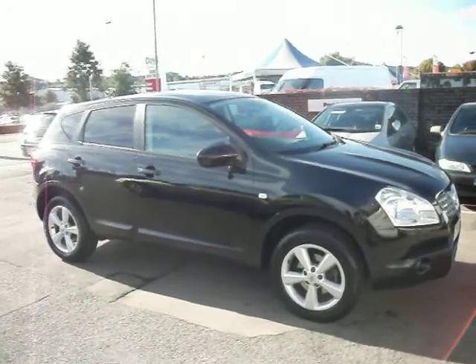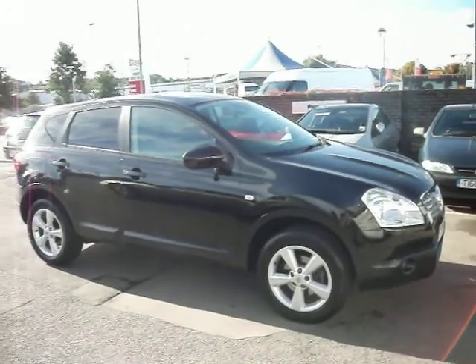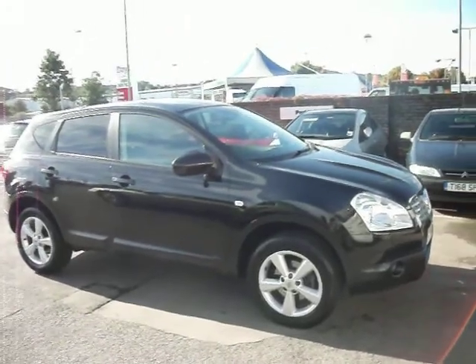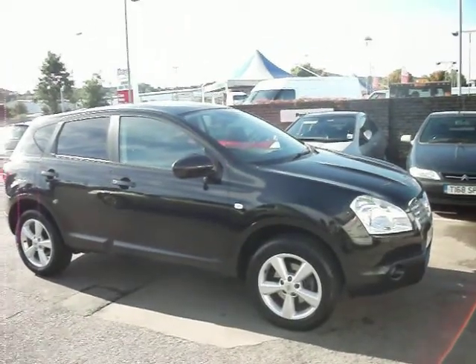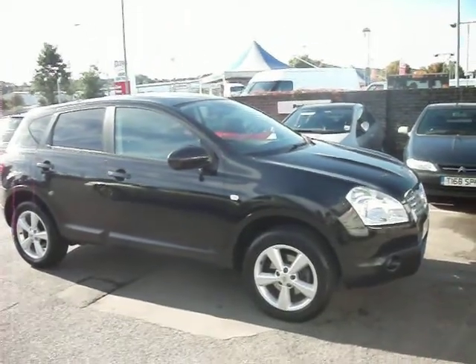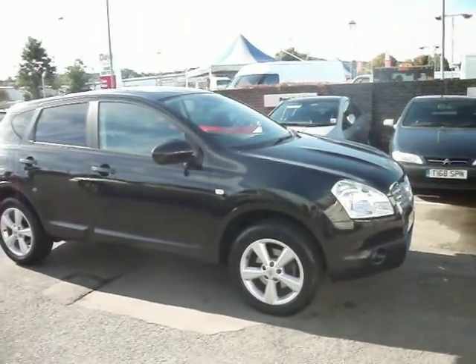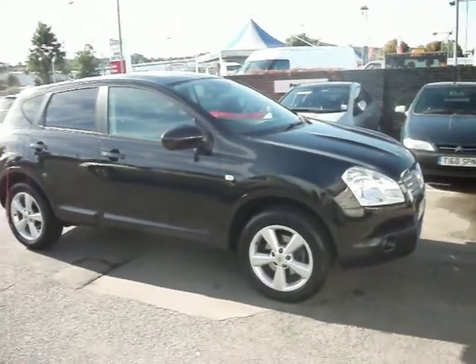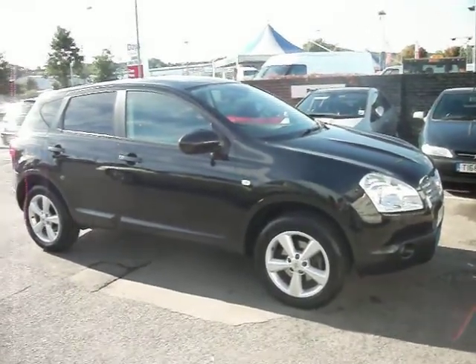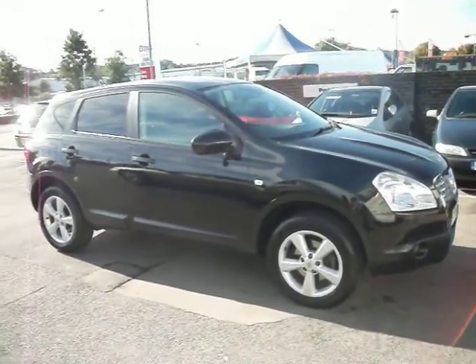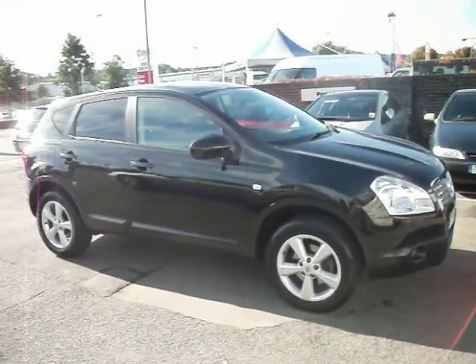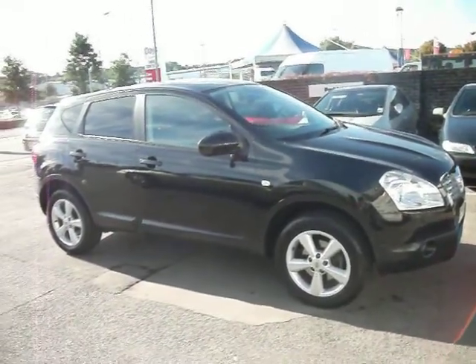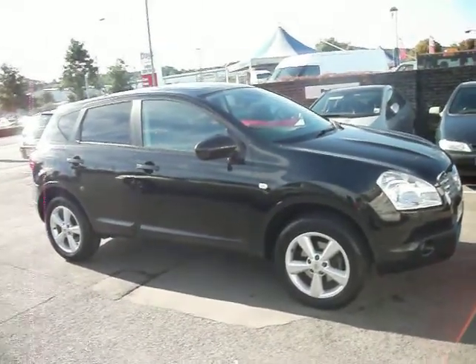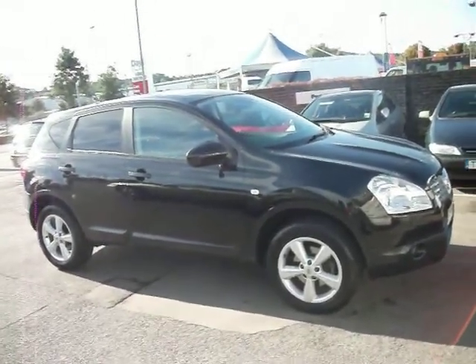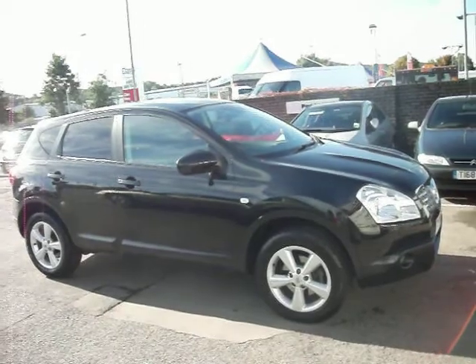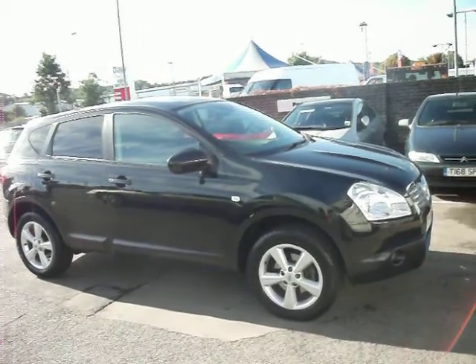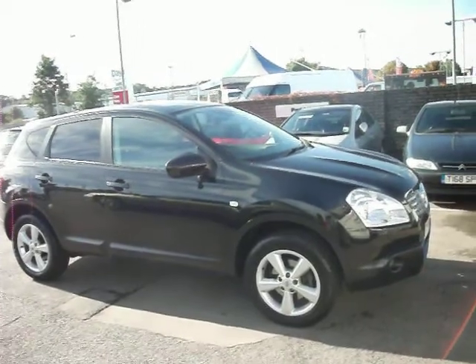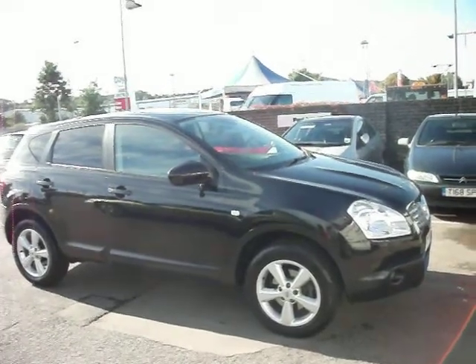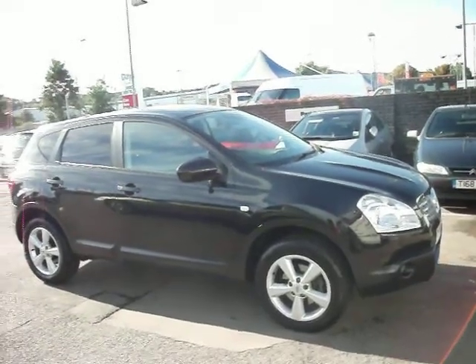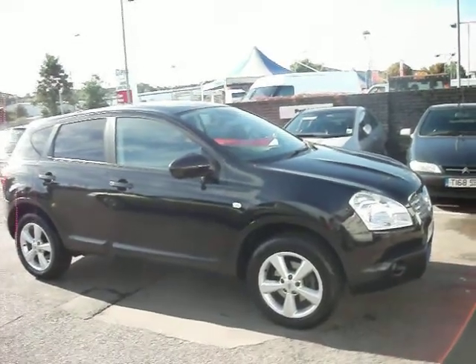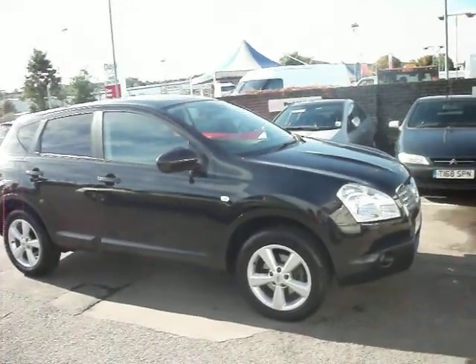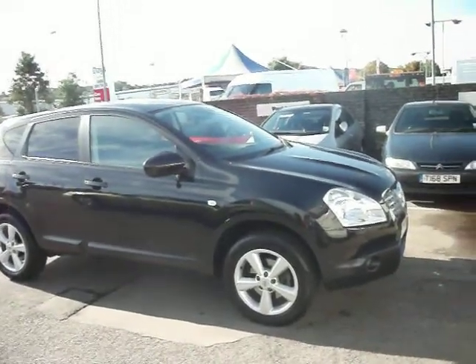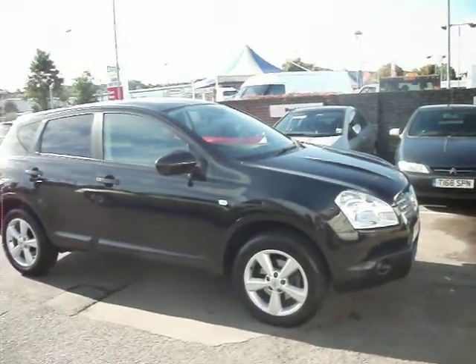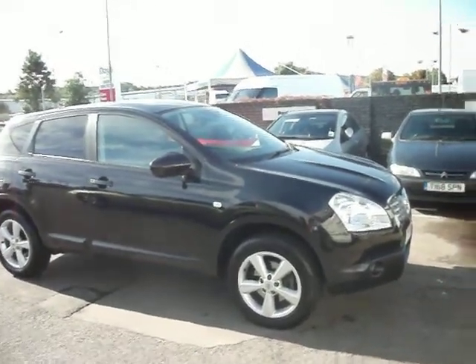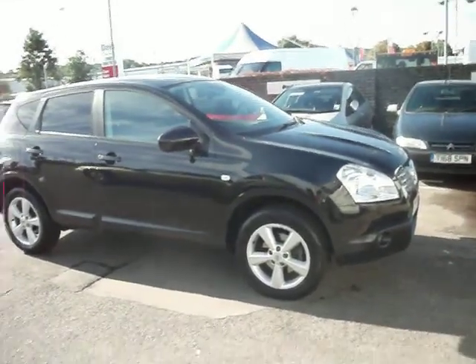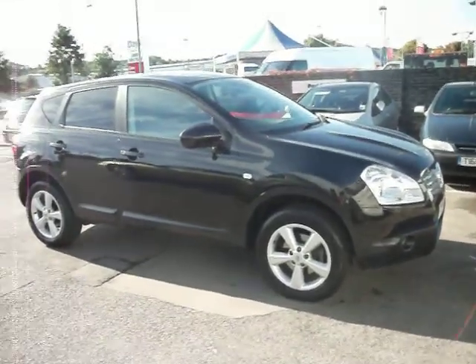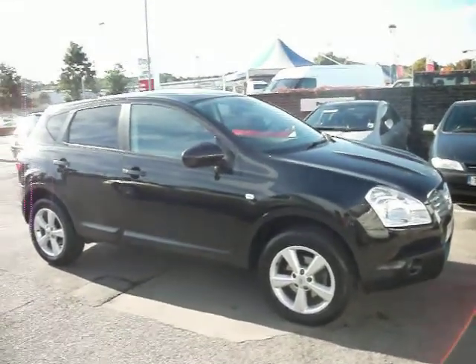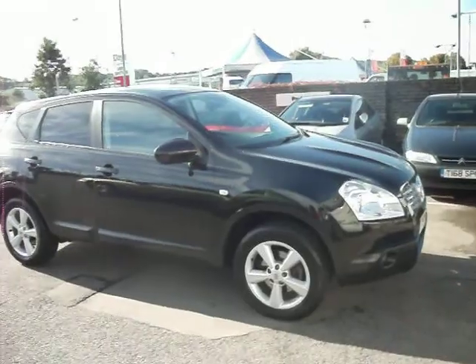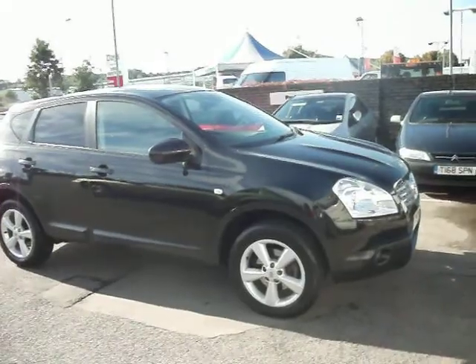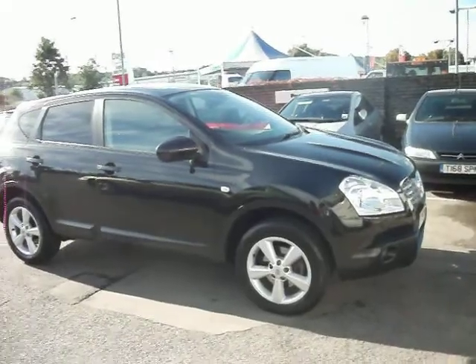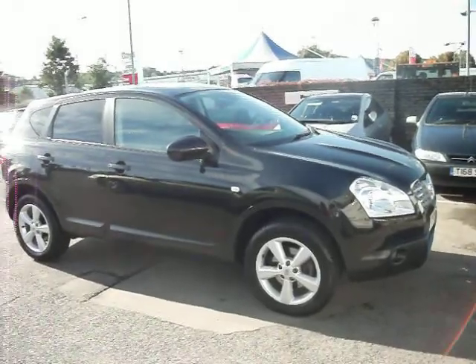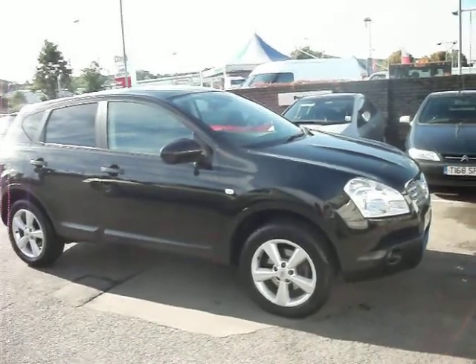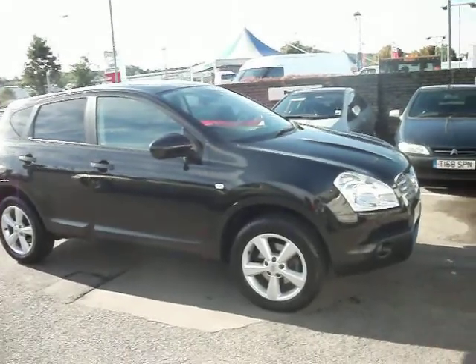As I said, it's one owner from new, nice car. It's got full leather and parking sensors. All the tyres are basically like new — if I say five and above, that gives you plenty of scope.